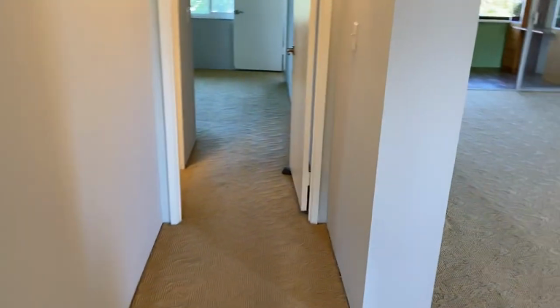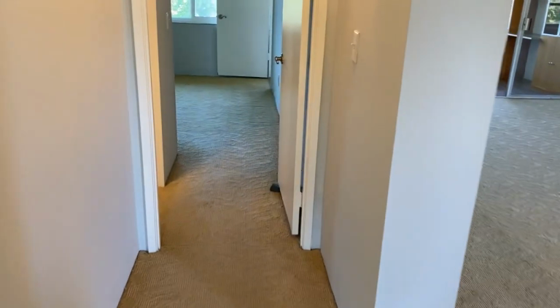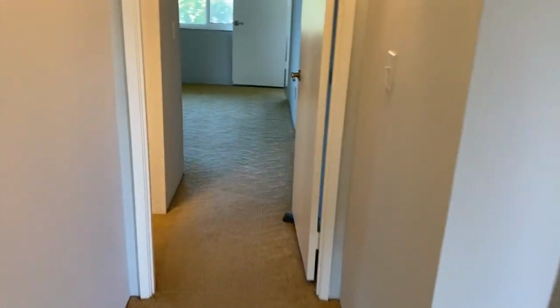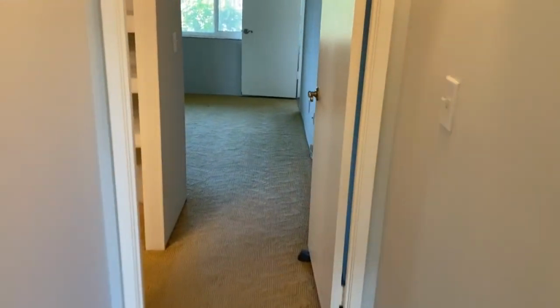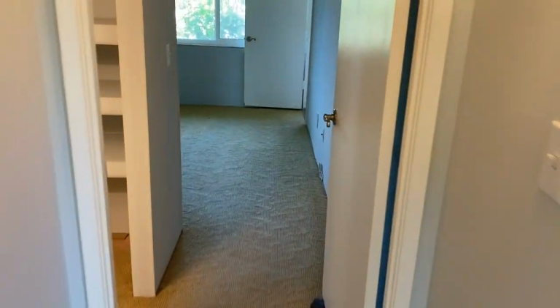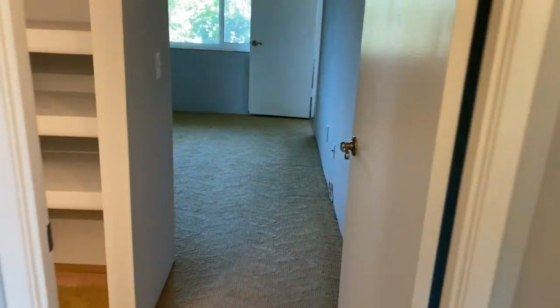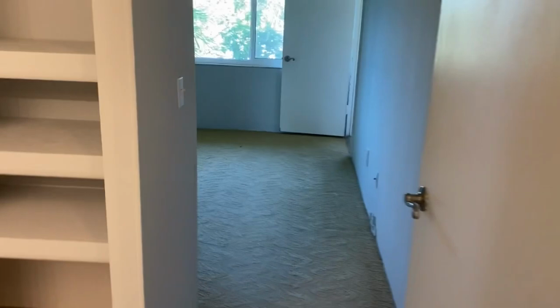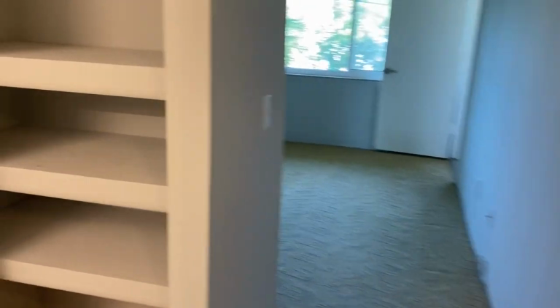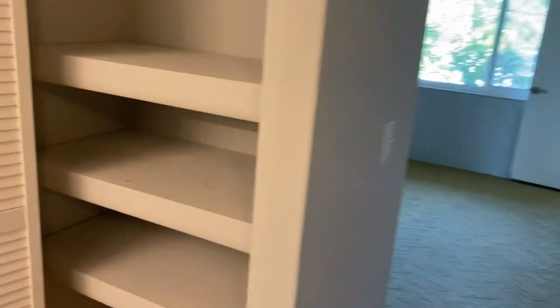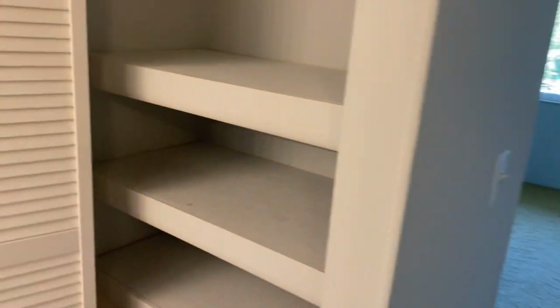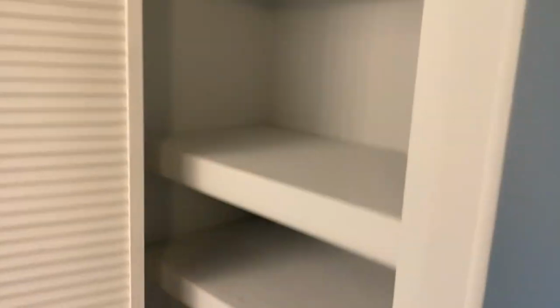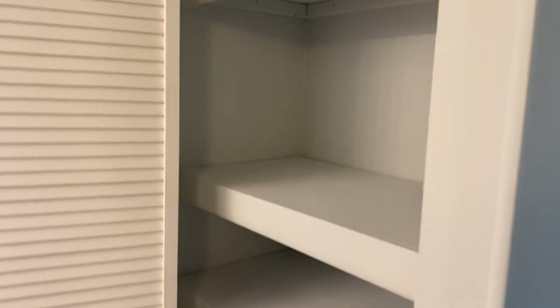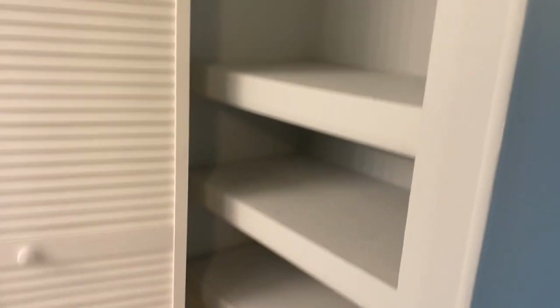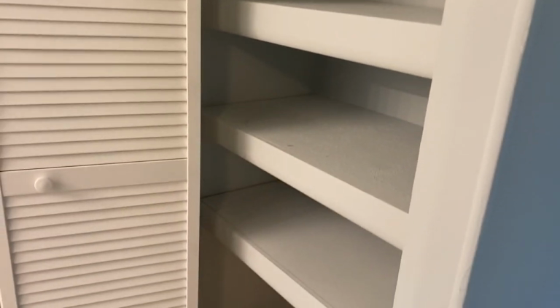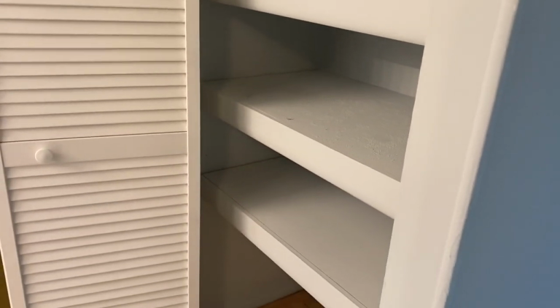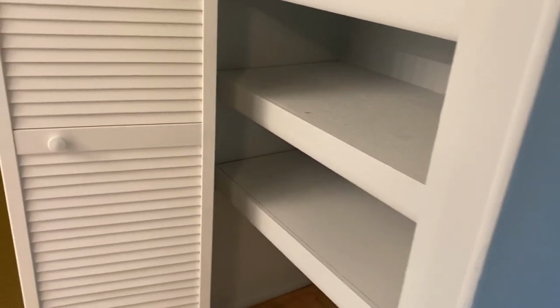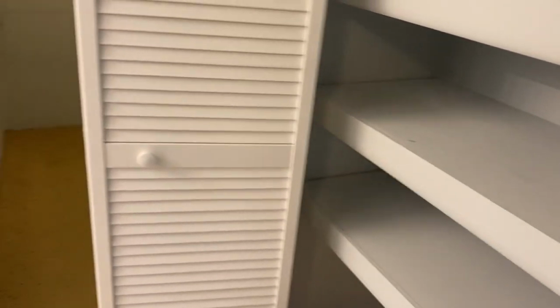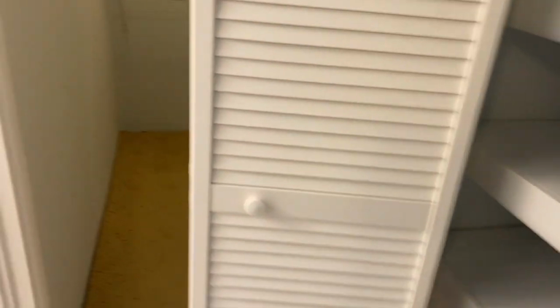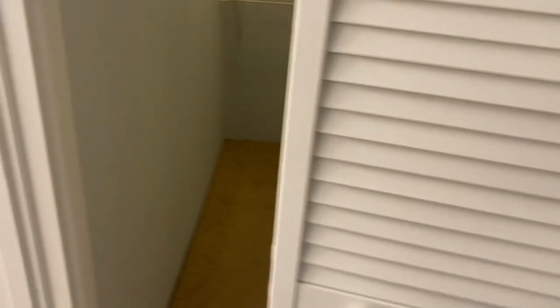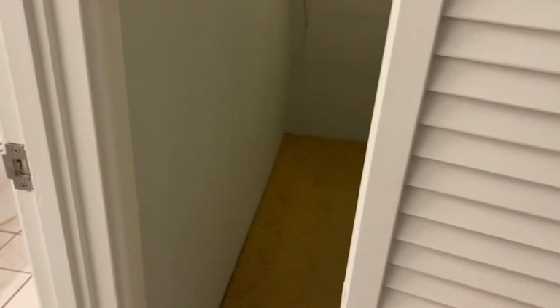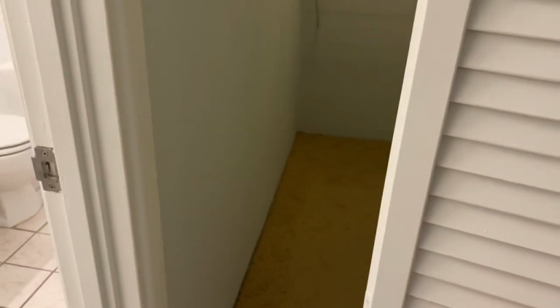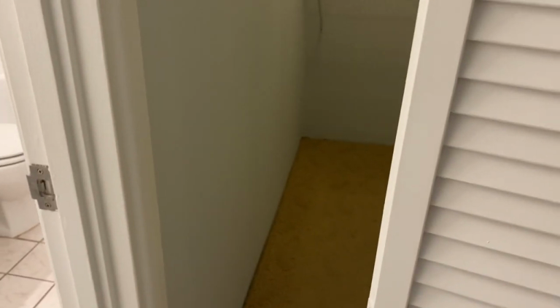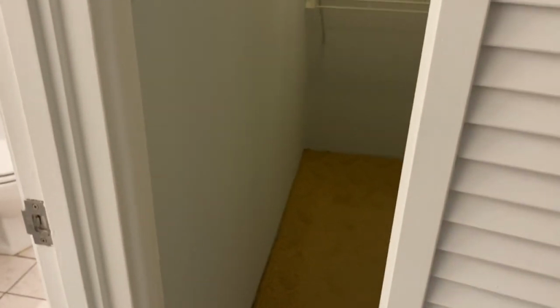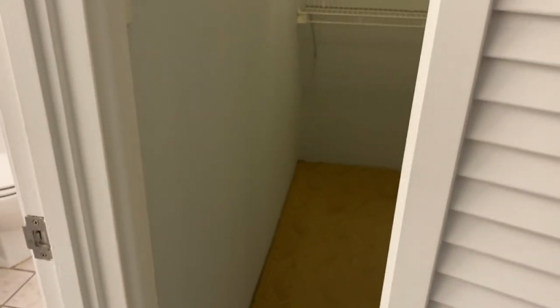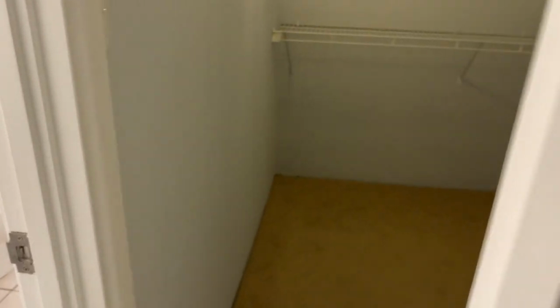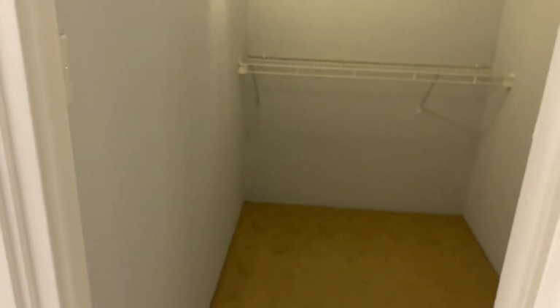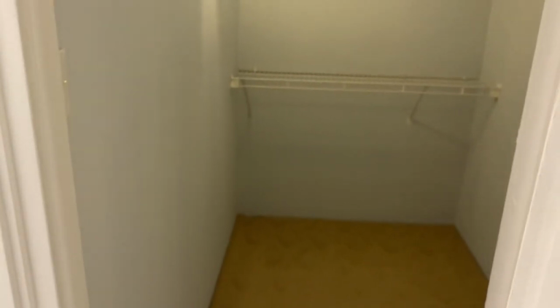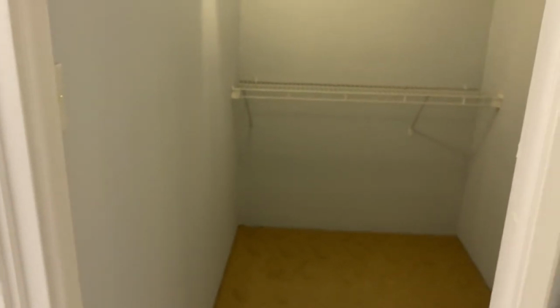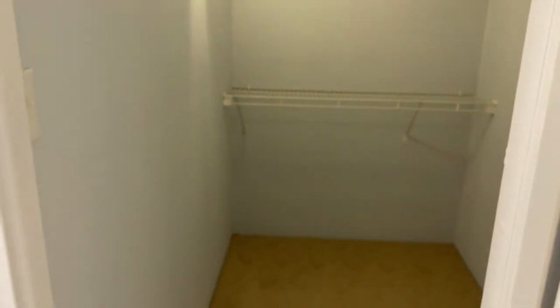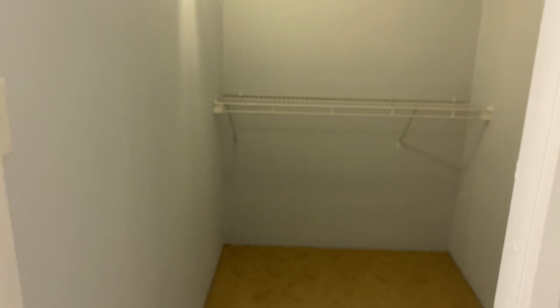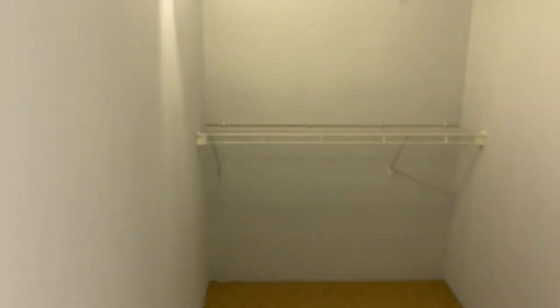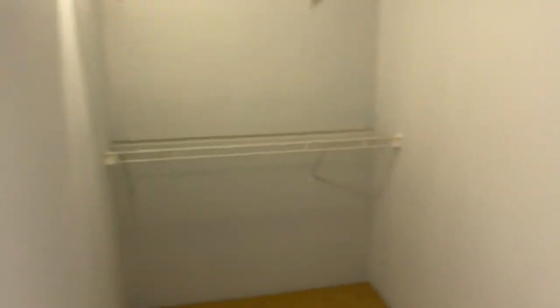Walk through the hallway, you have your storage closet here in the master. Large master closet, lots of space.